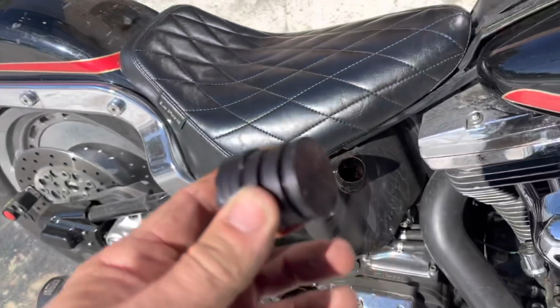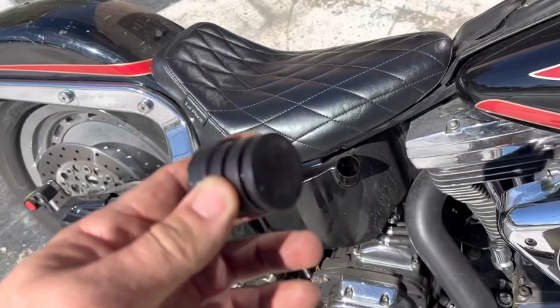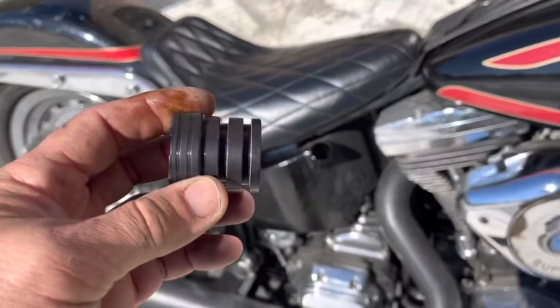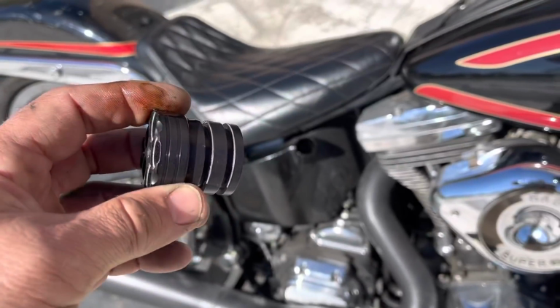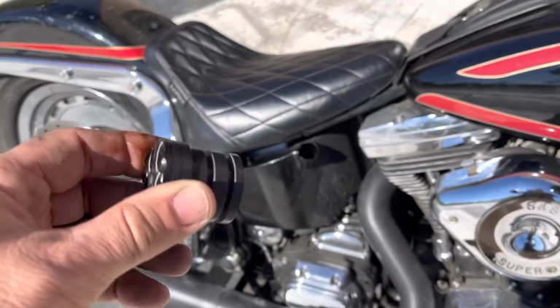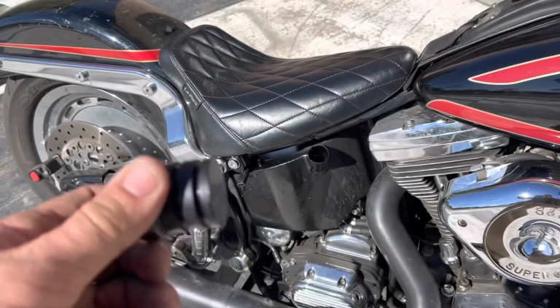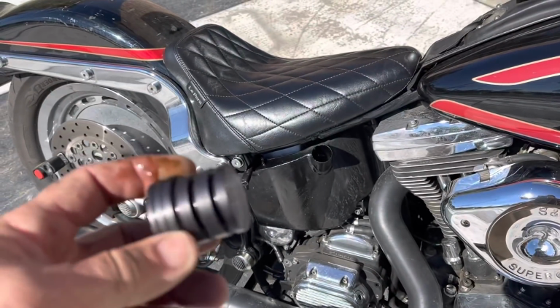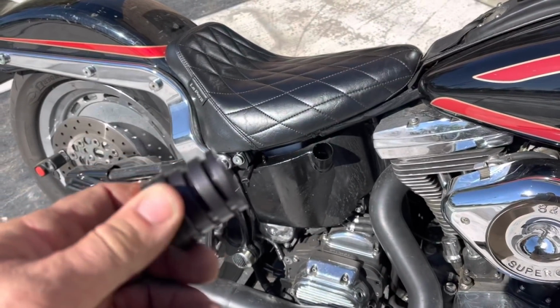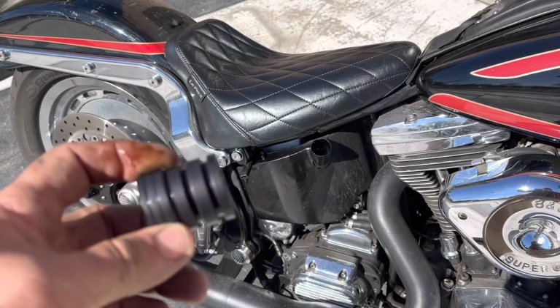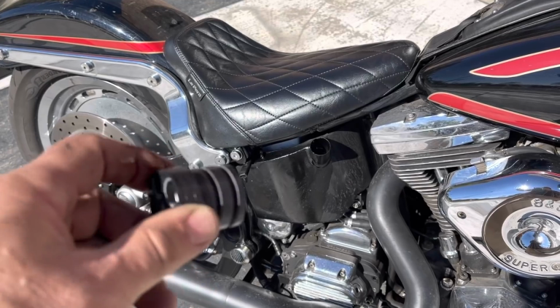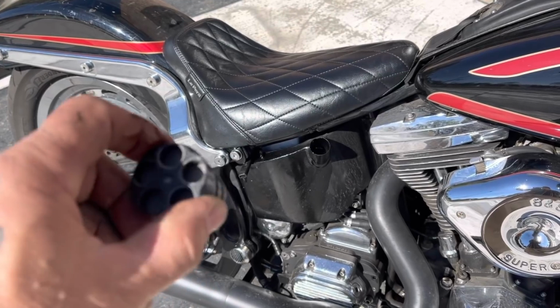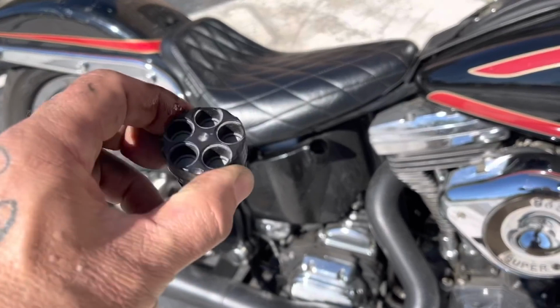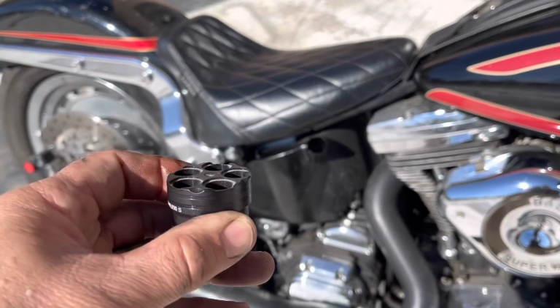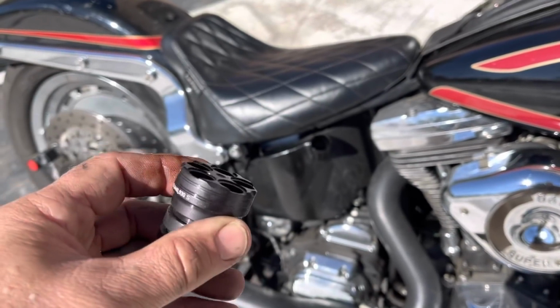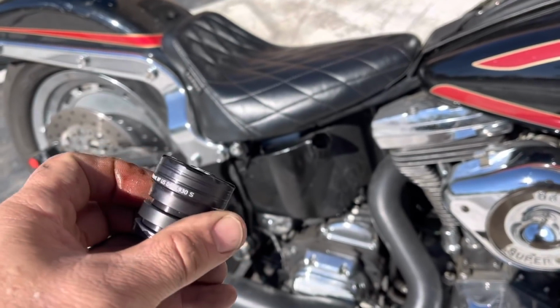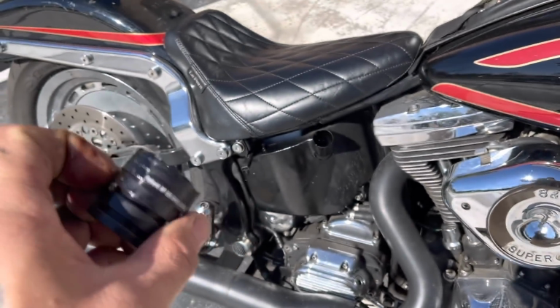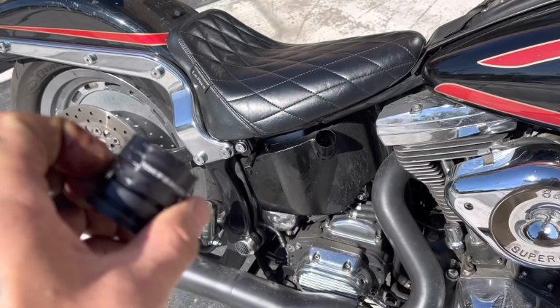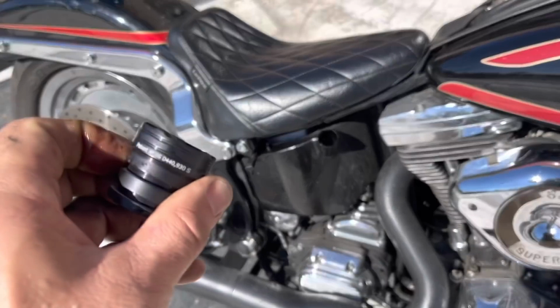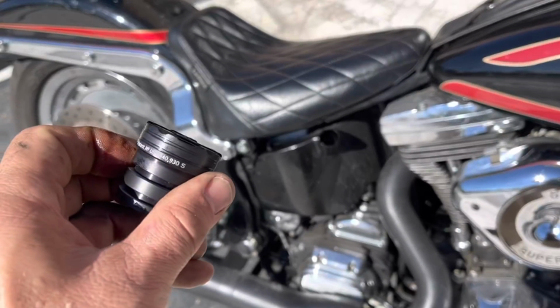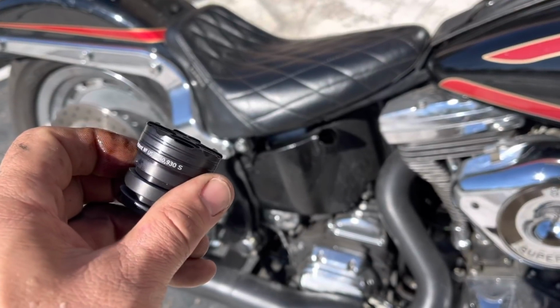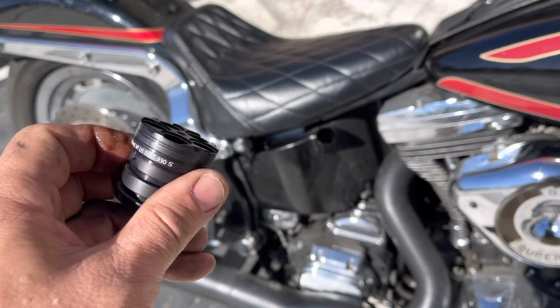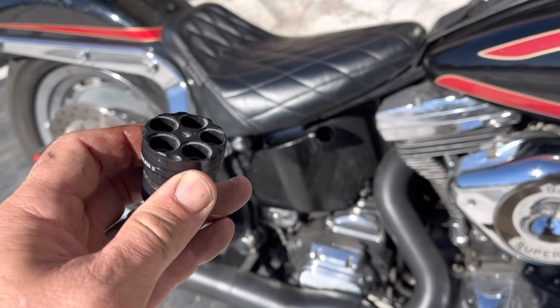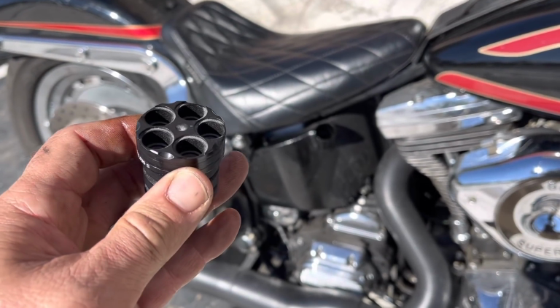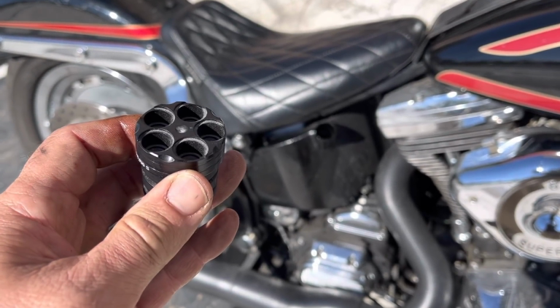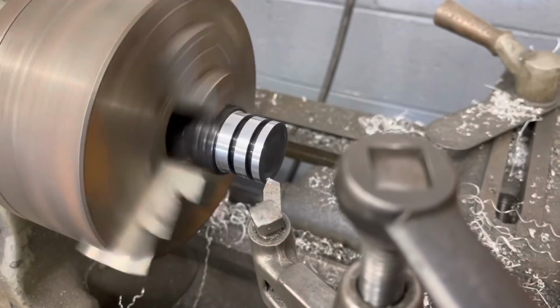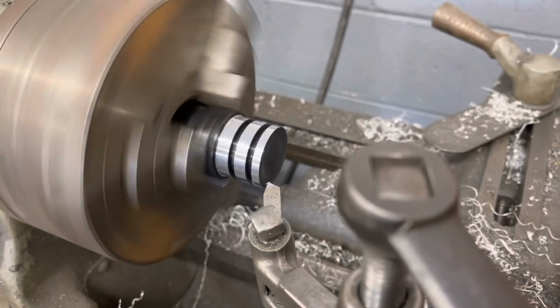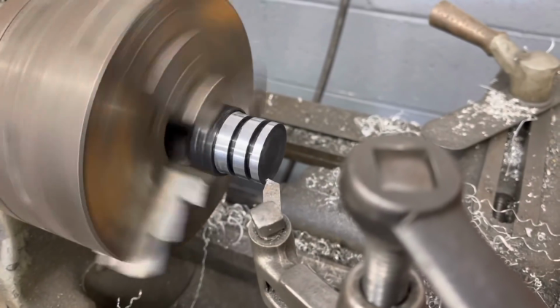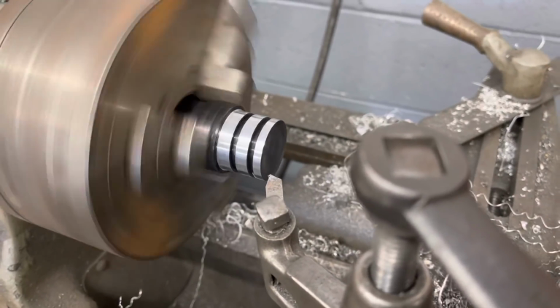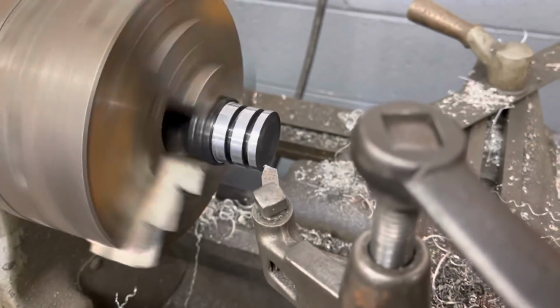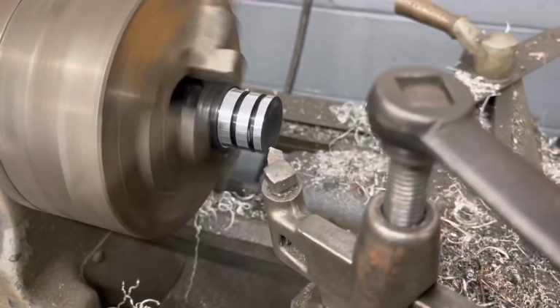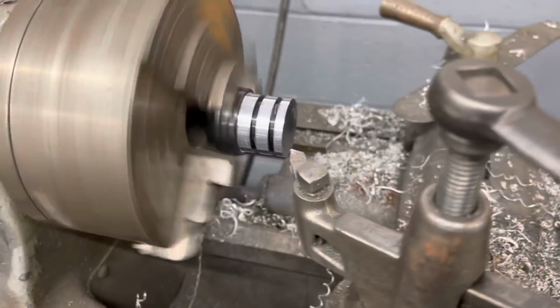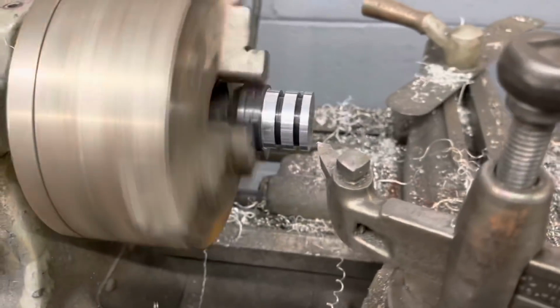But this is for a twin cam — it's too big for my Evo. See, it won't fit in there. So I'm gonna turn this down on the lathe, put a dipstick on it, and make this twin cam cap fit my Evo.